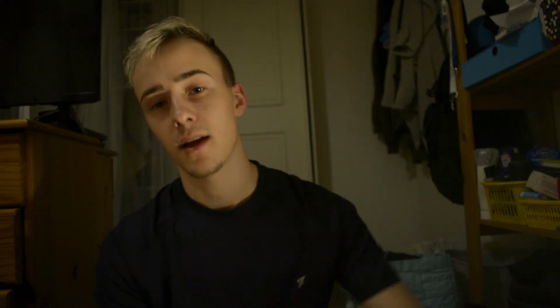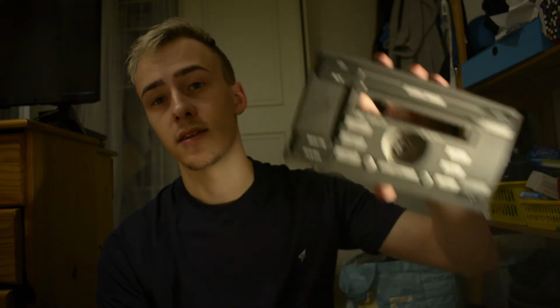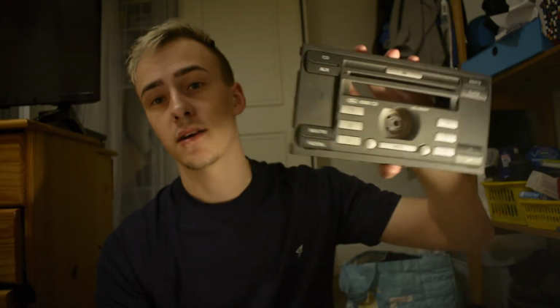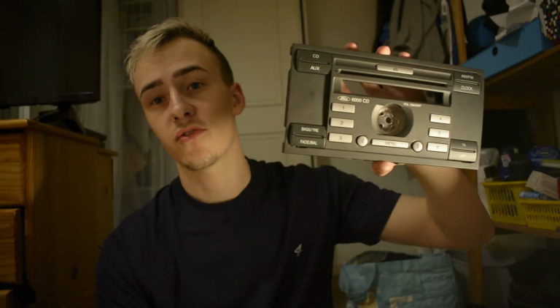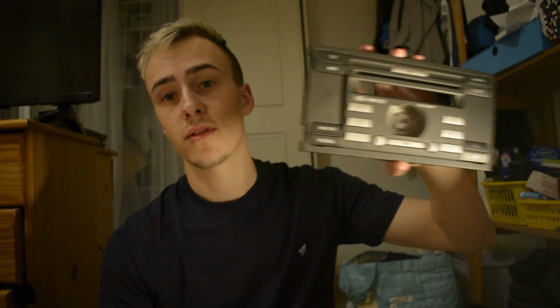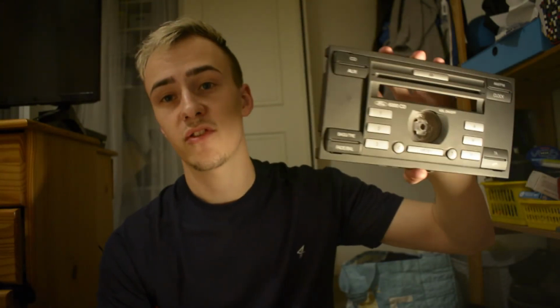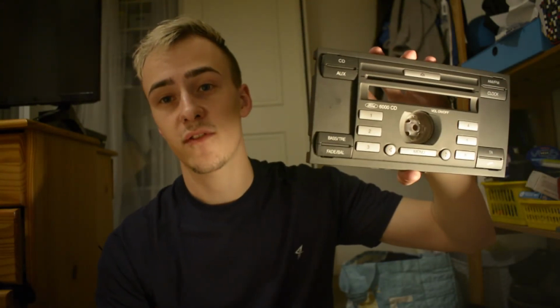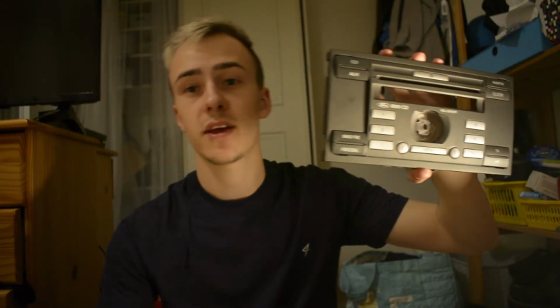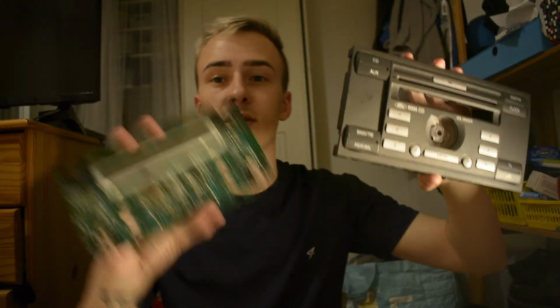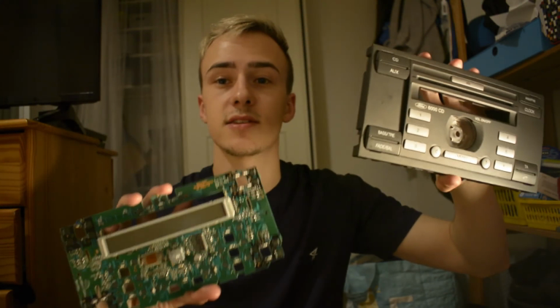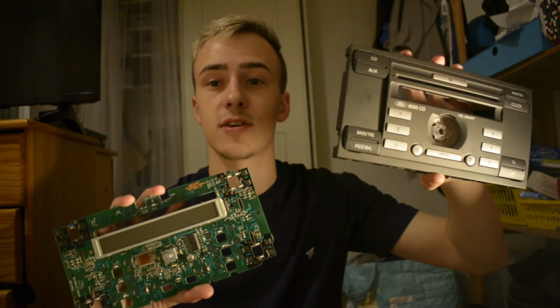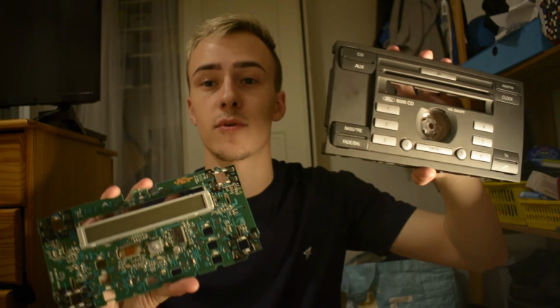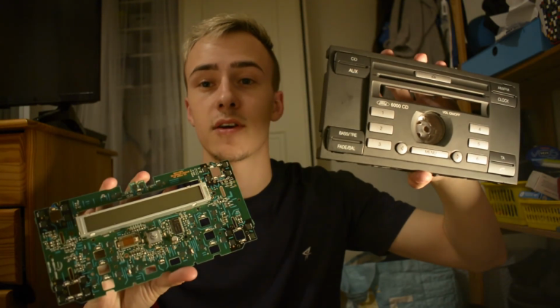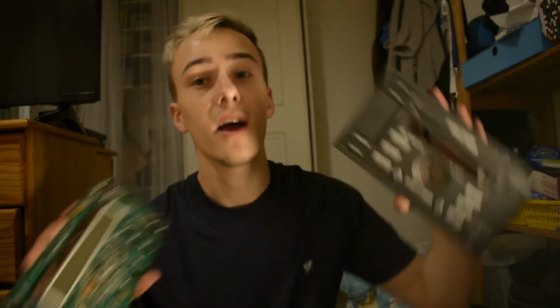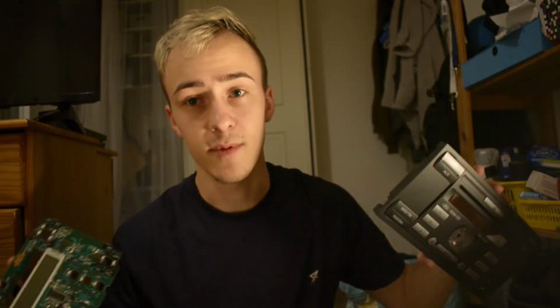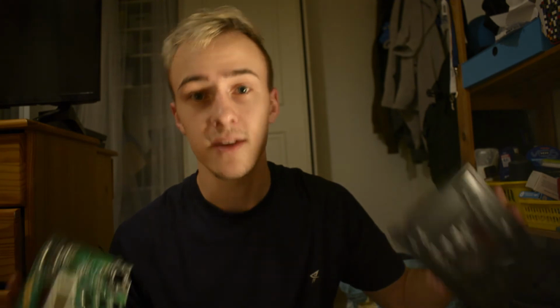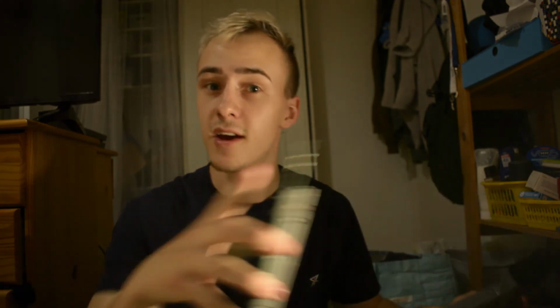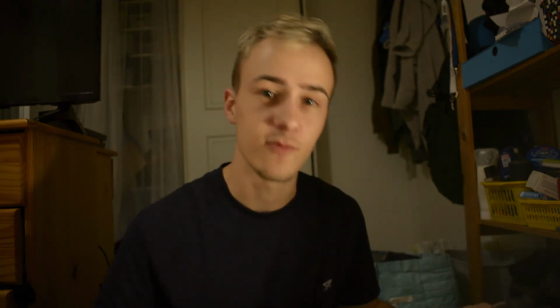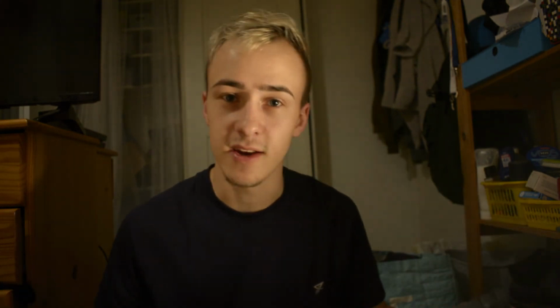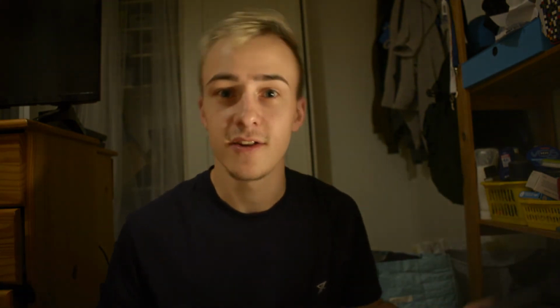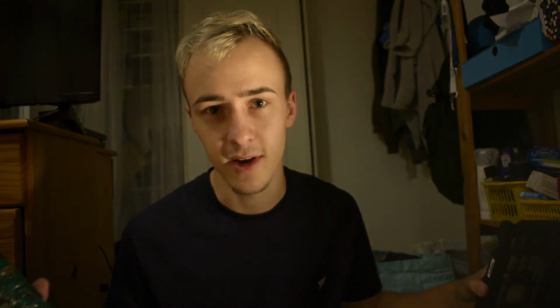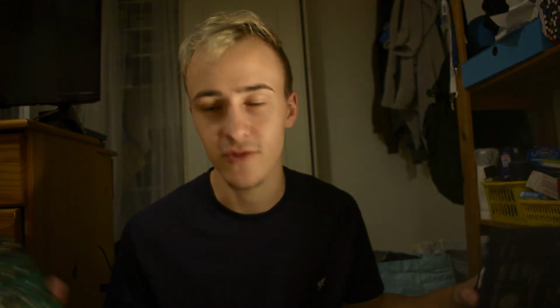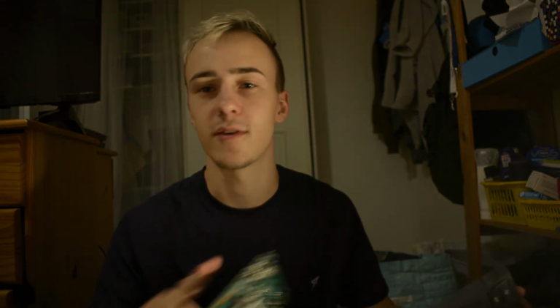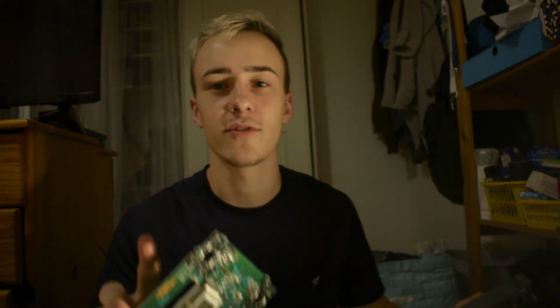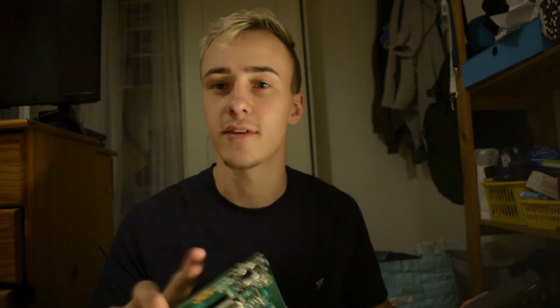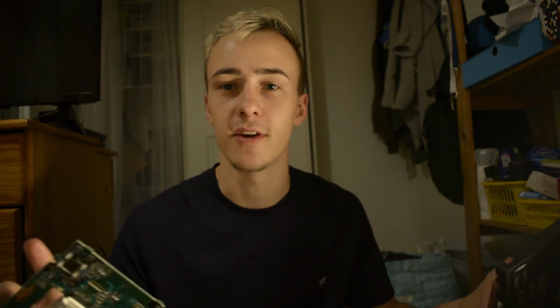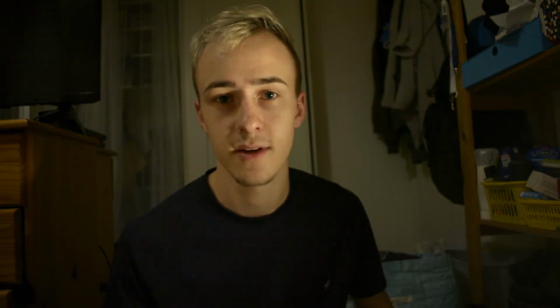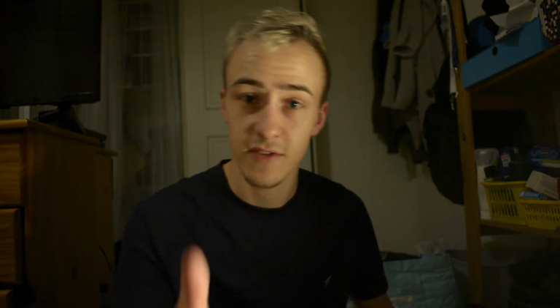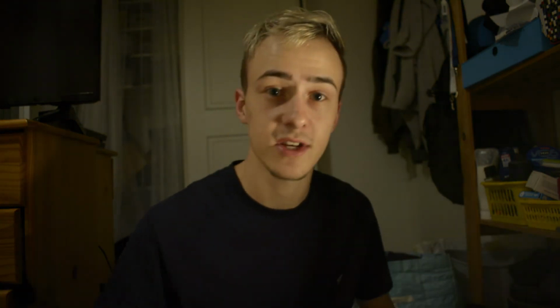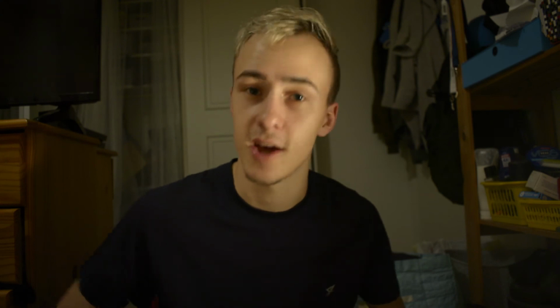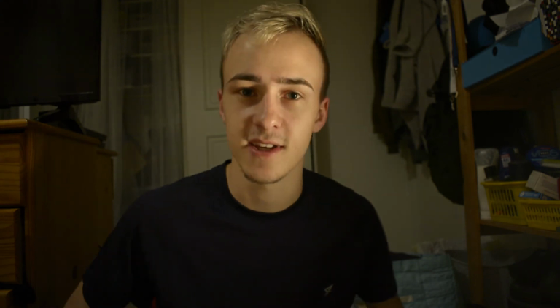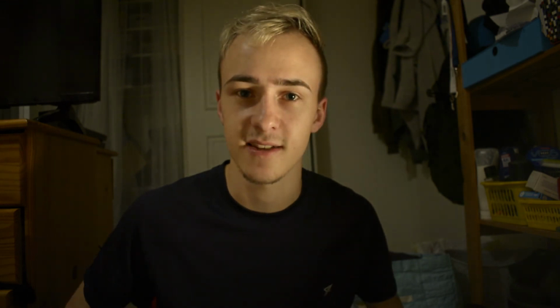So this is the face plate, this is the circuit board. Thanks for watching and I hope to see you next time.